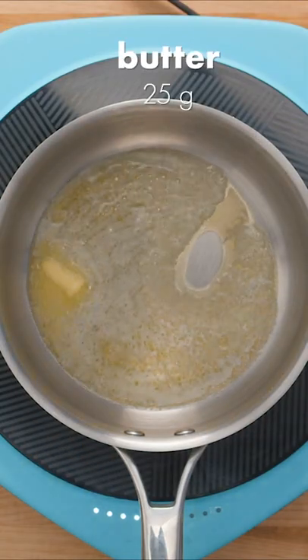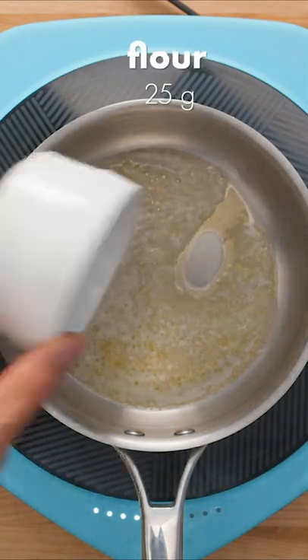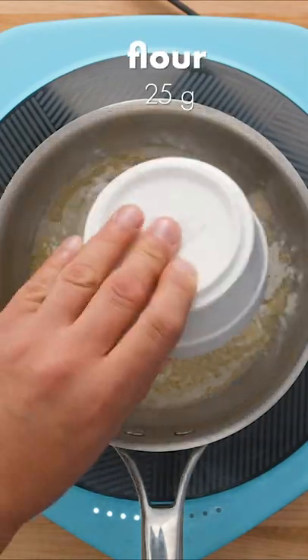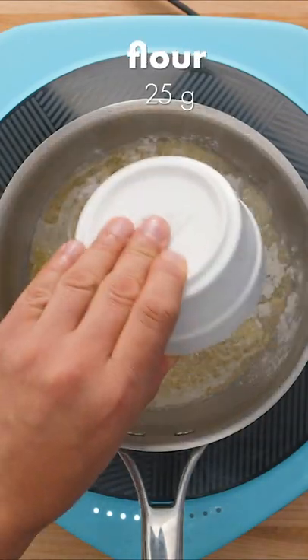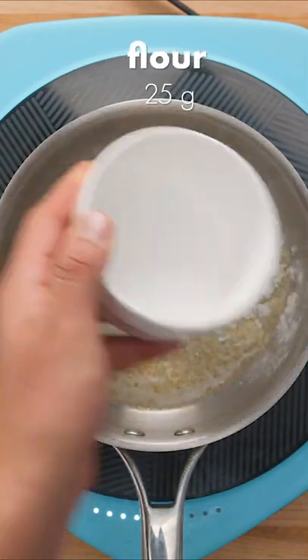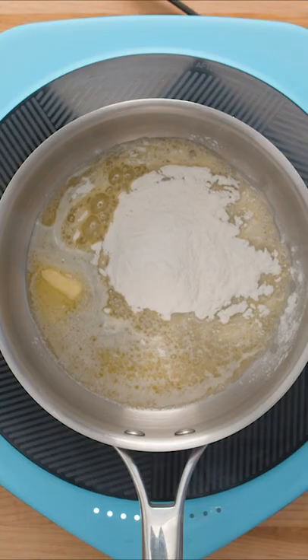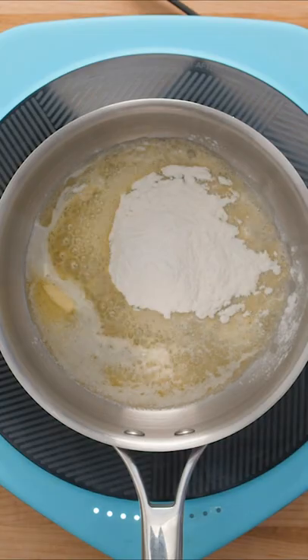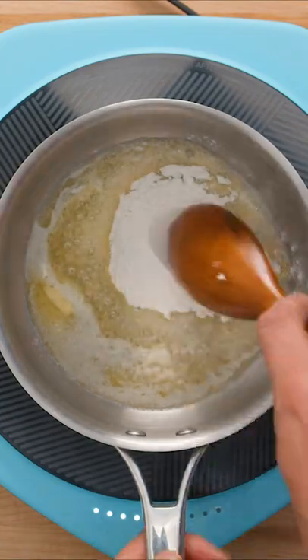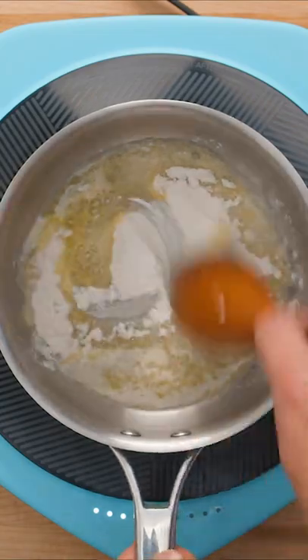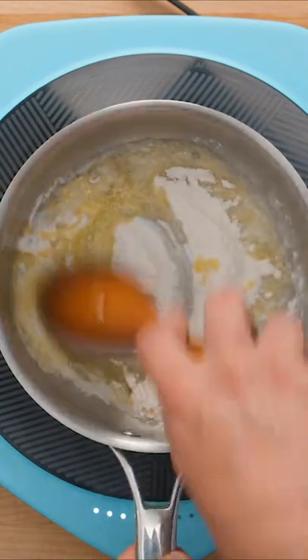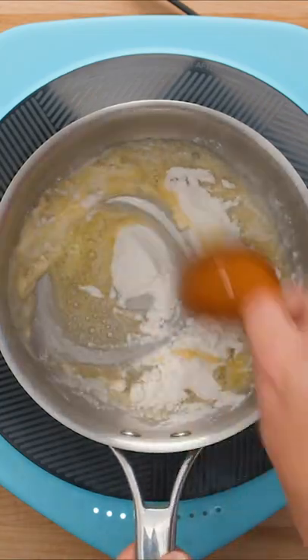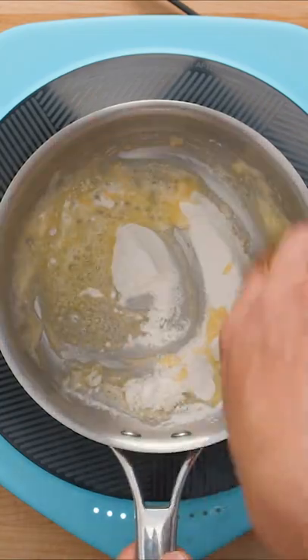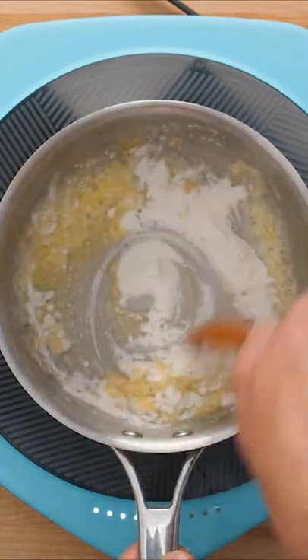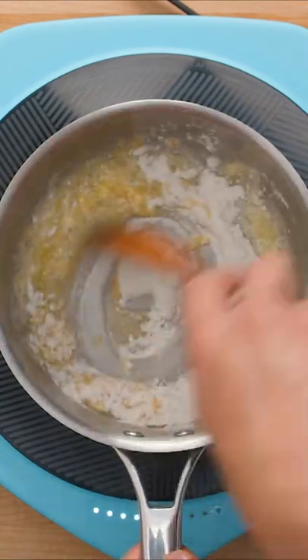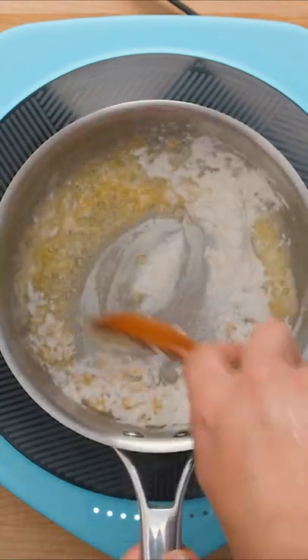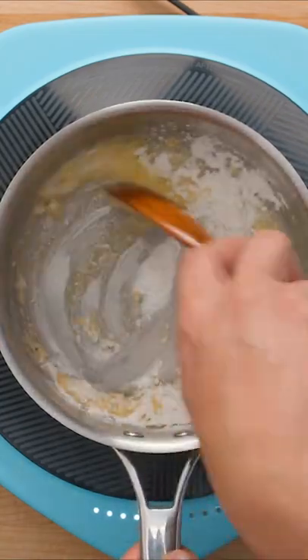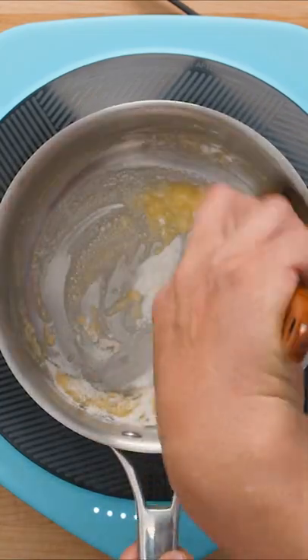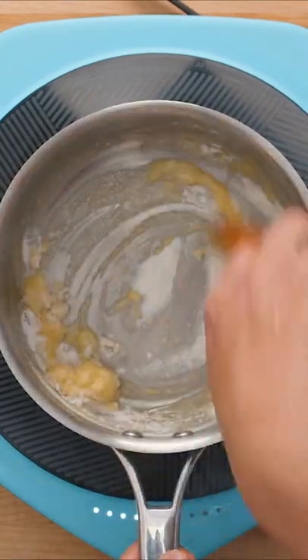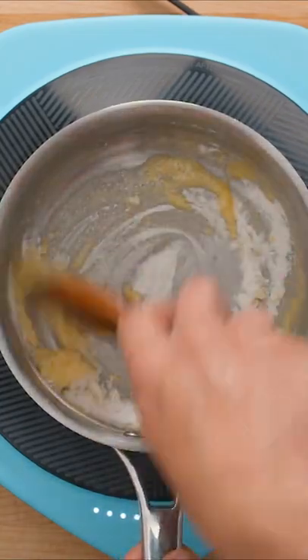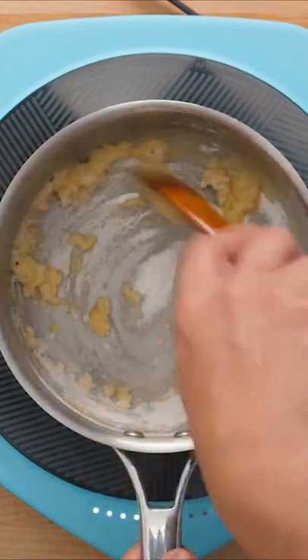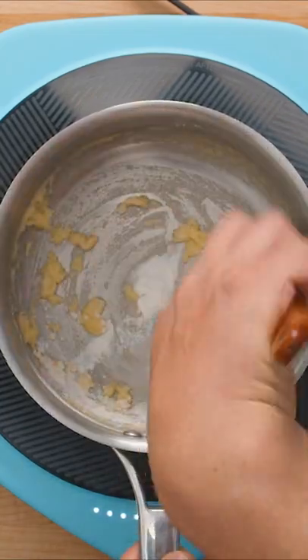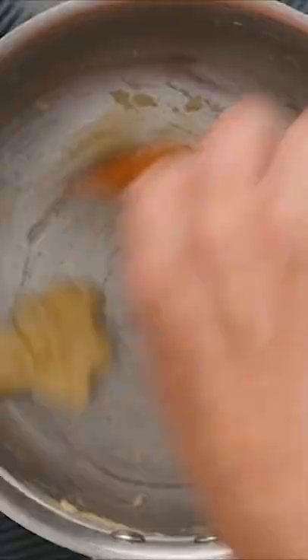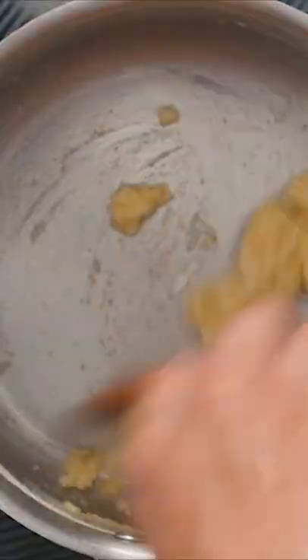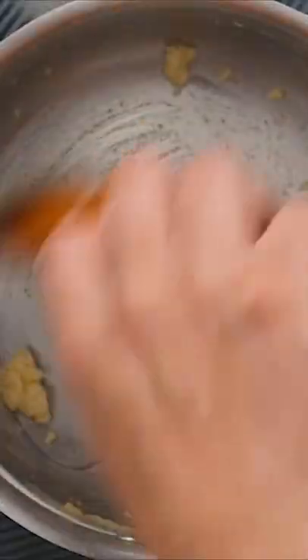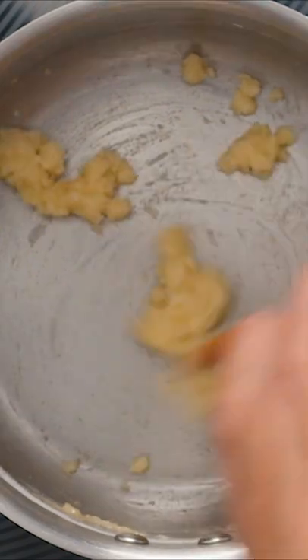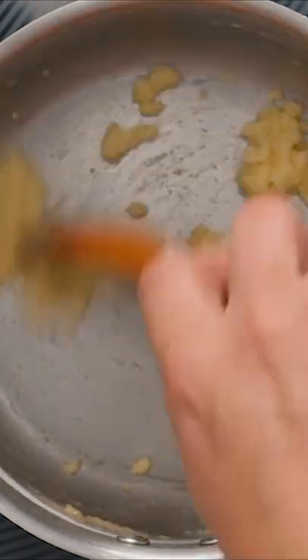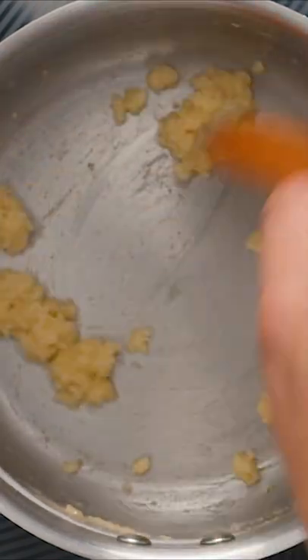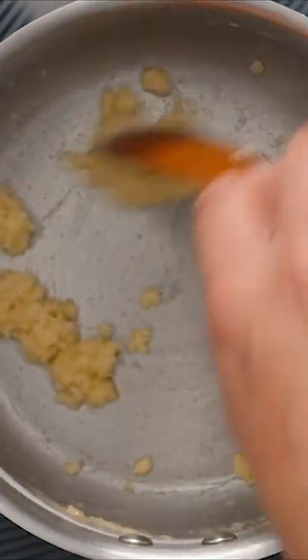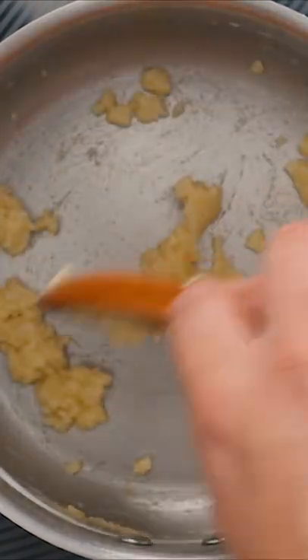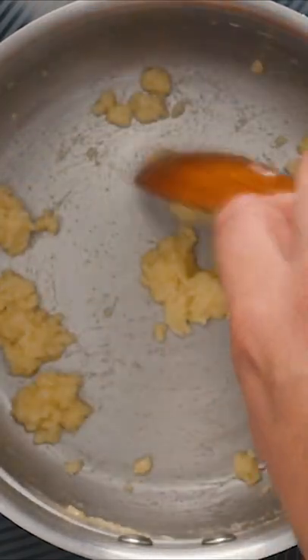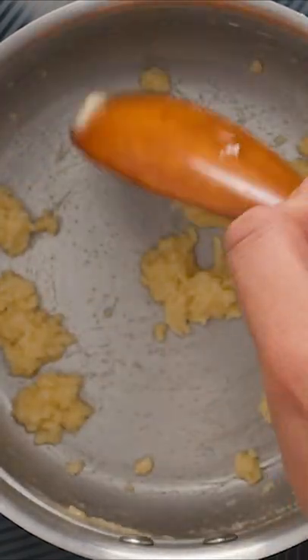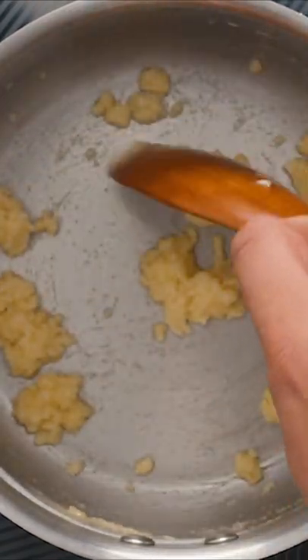We started by melting 25g of butter in a pot over medium heat, then poured in an equal amount of flour. The flour and butter need to be combined to form a kind of dough in the pan.